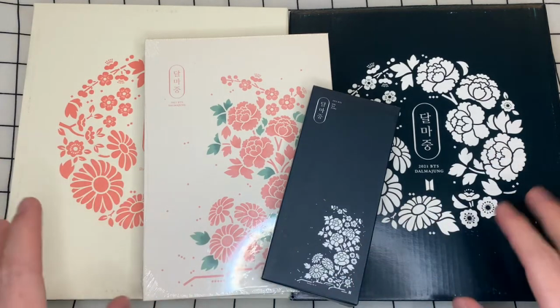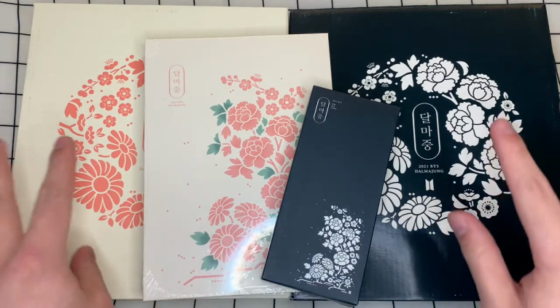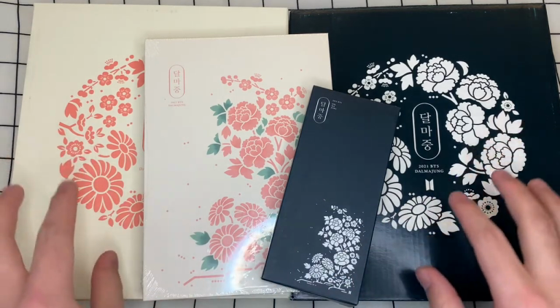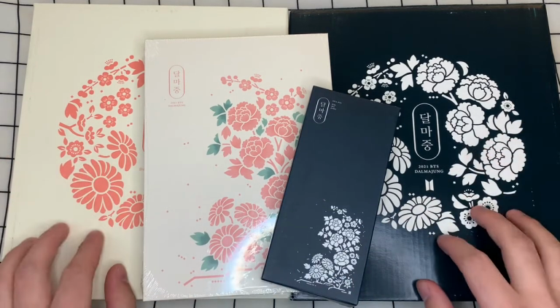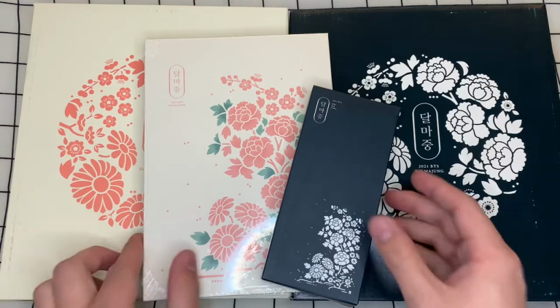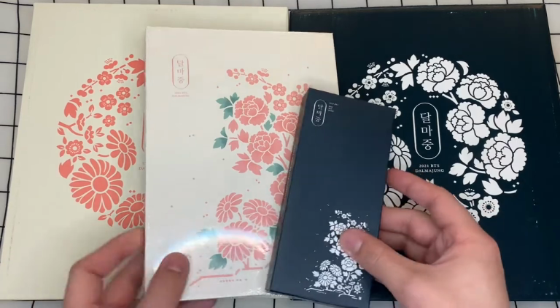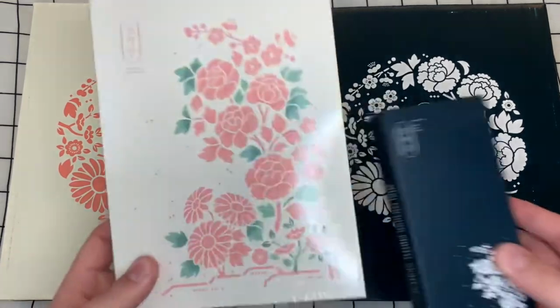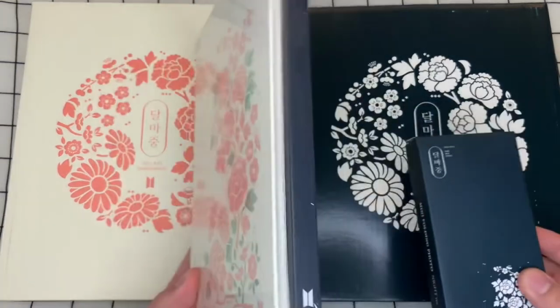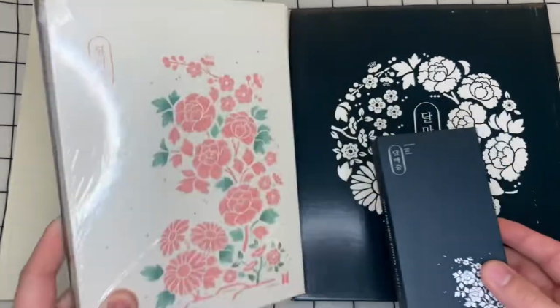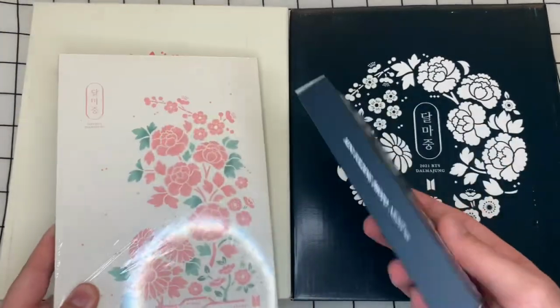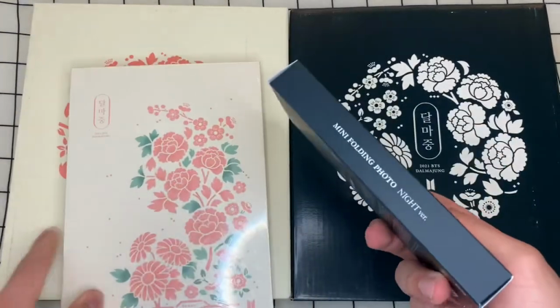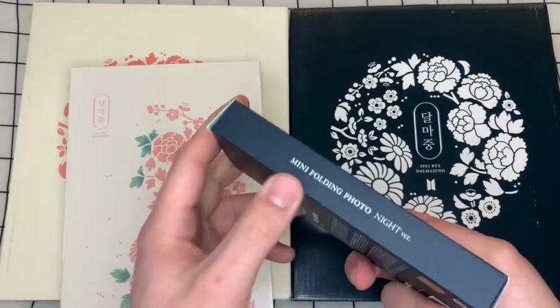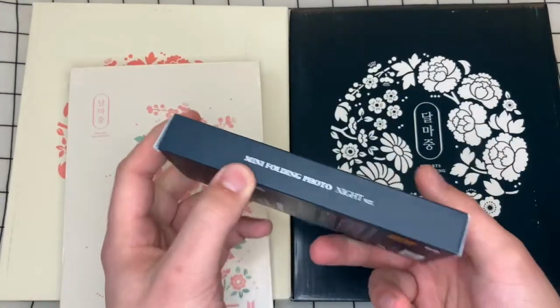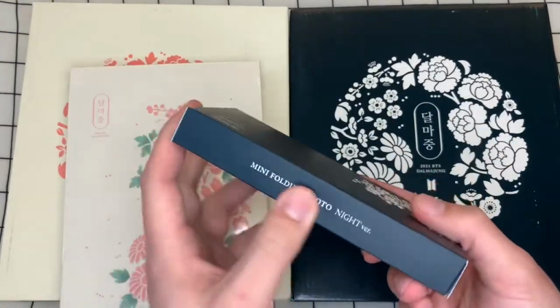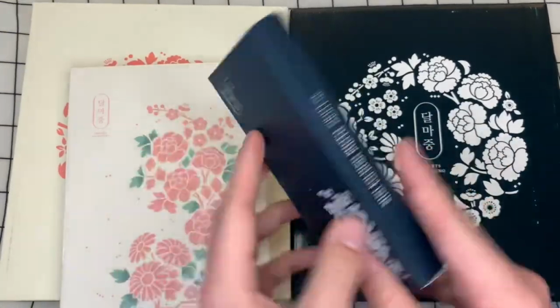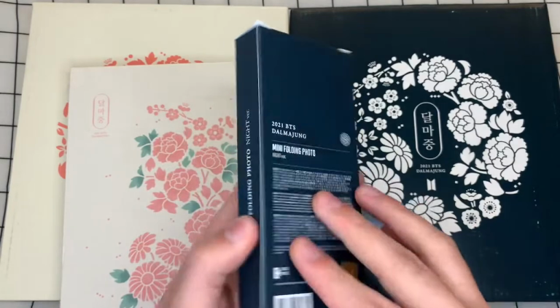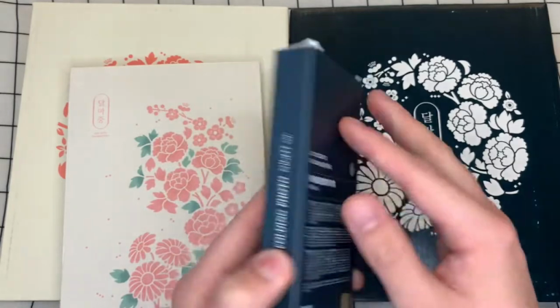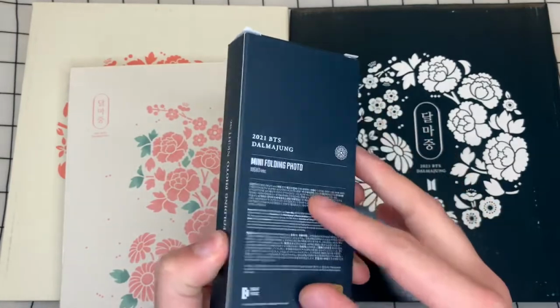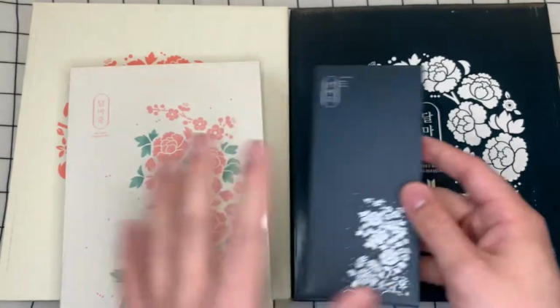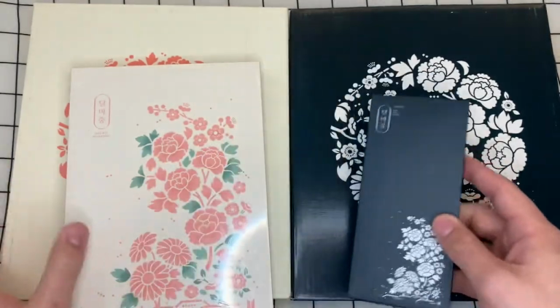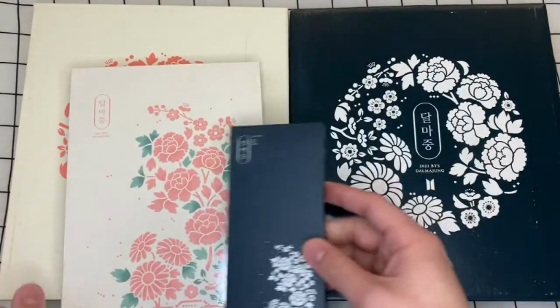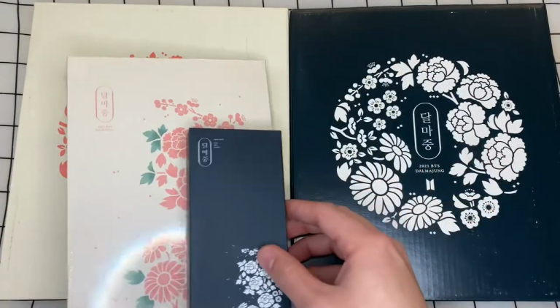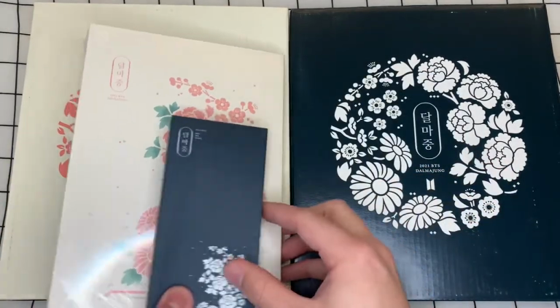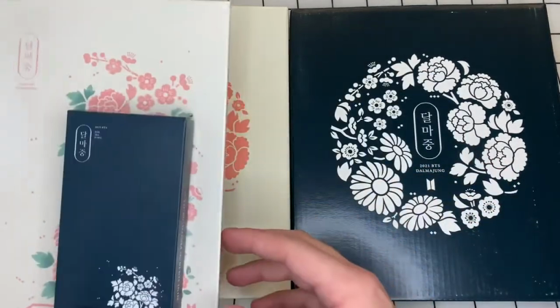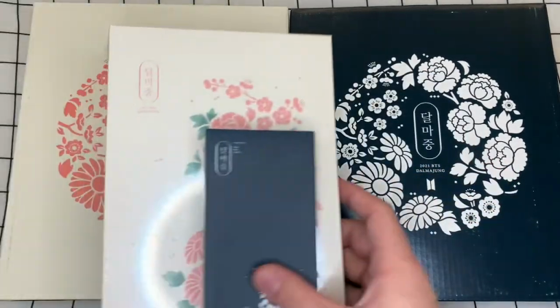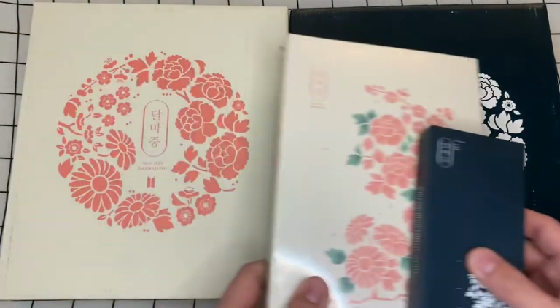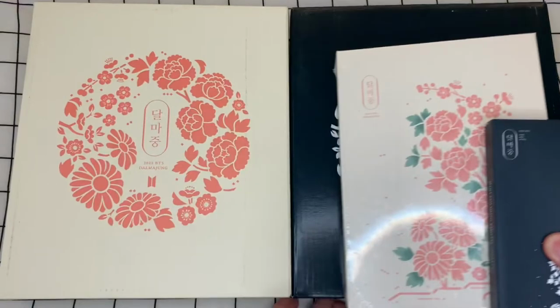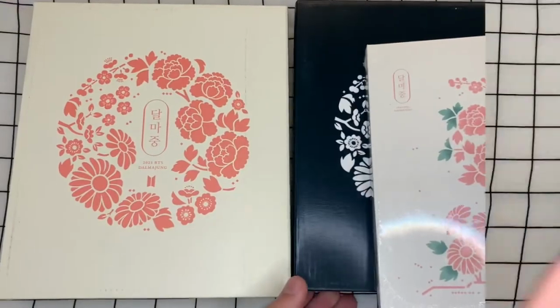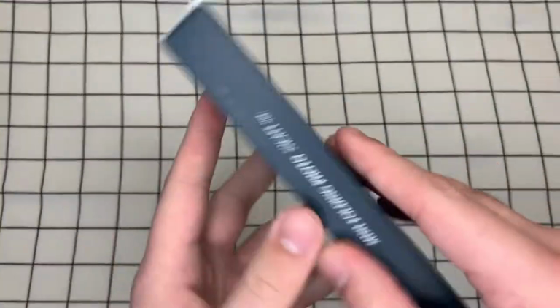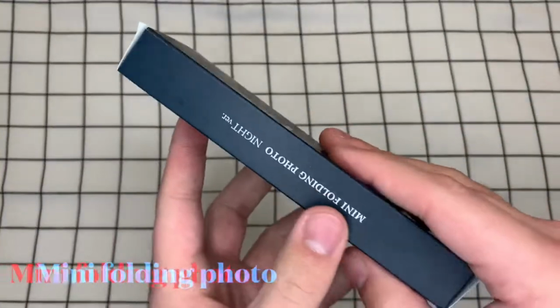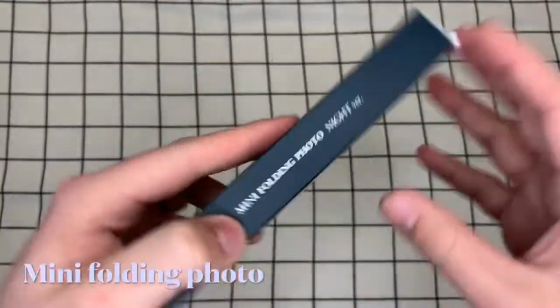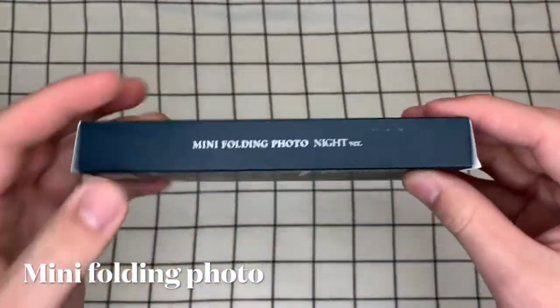I've got two of the photo card binders. I have the photo book and I have the little folding photo frame type thing. So I think we're going to just go ahead and start with maybe the smallest object — the folding photo.